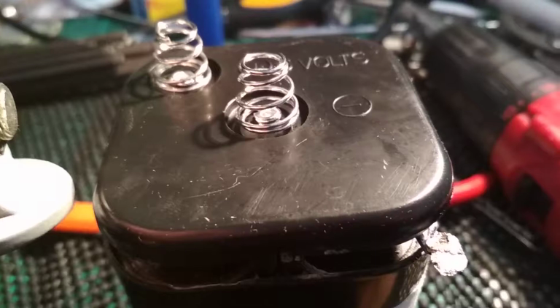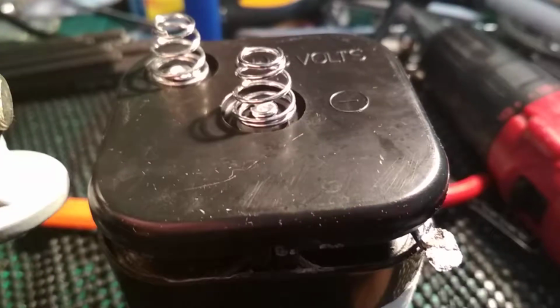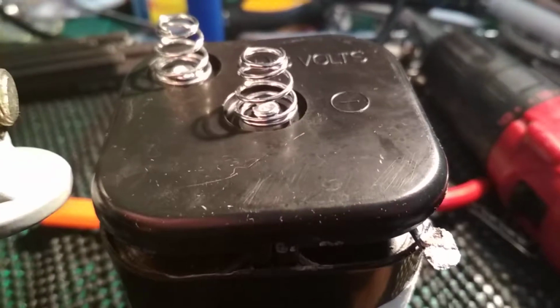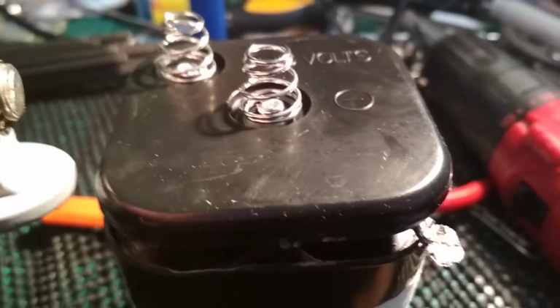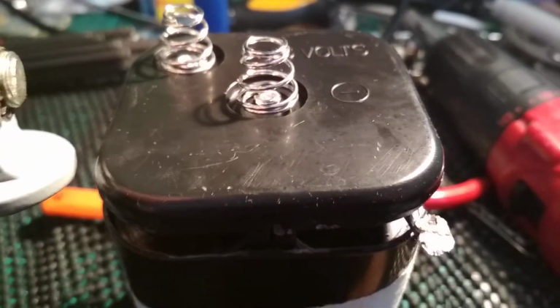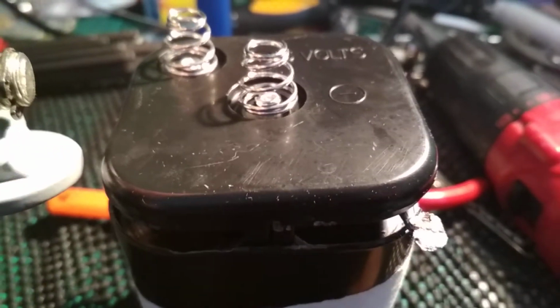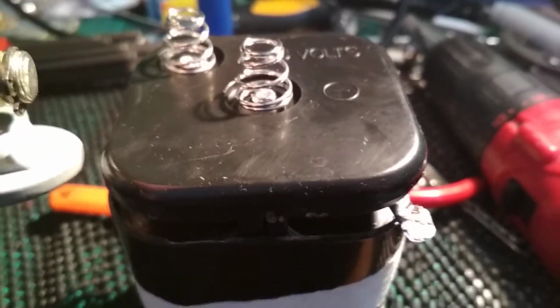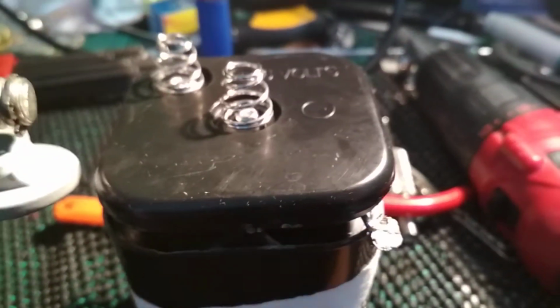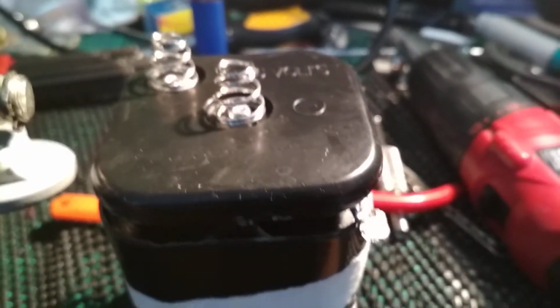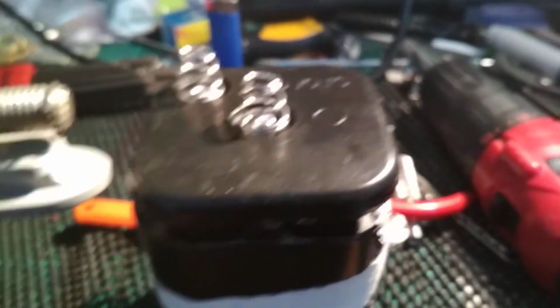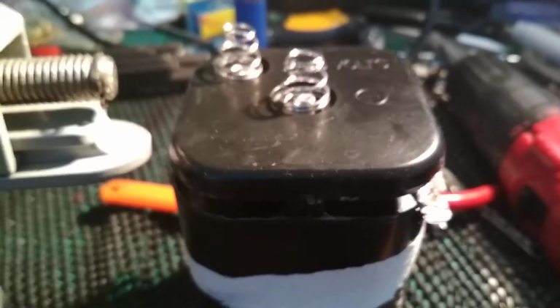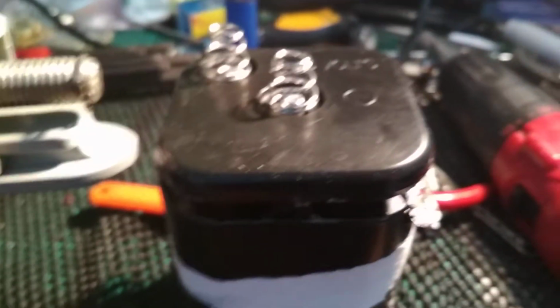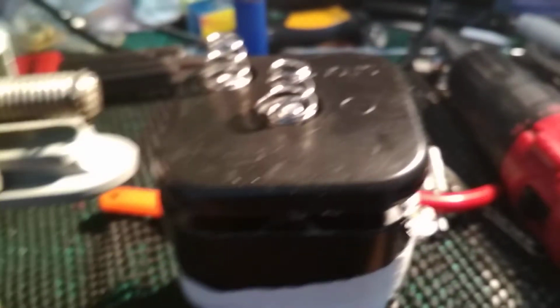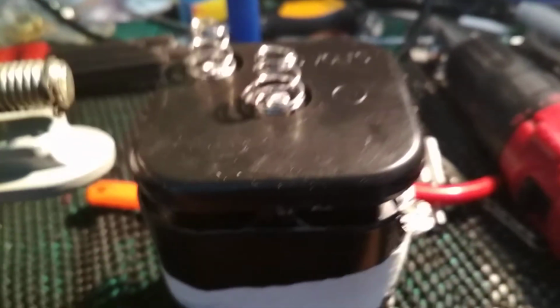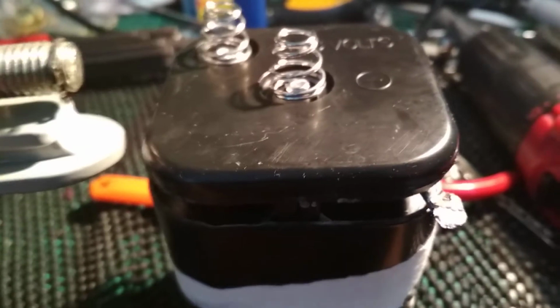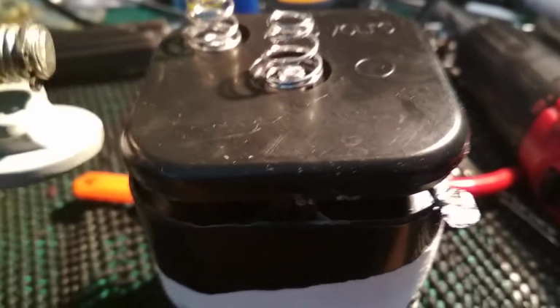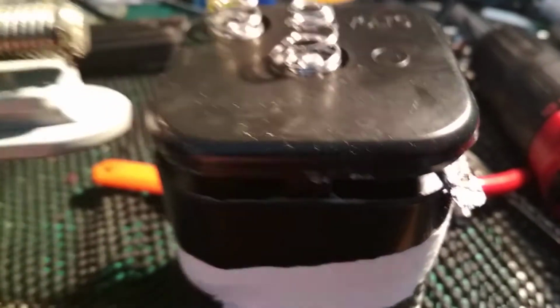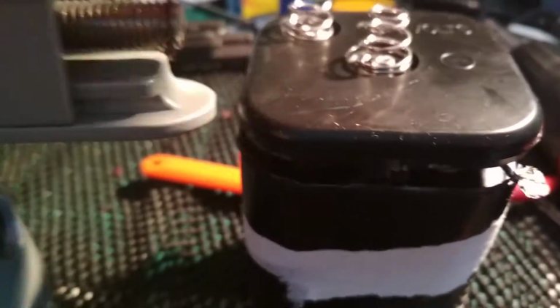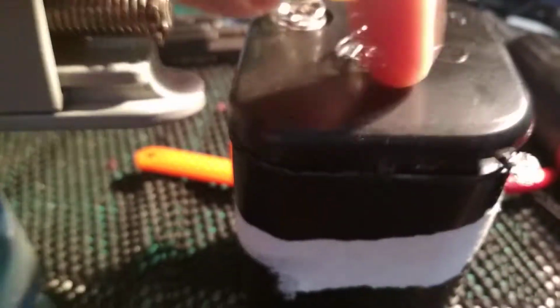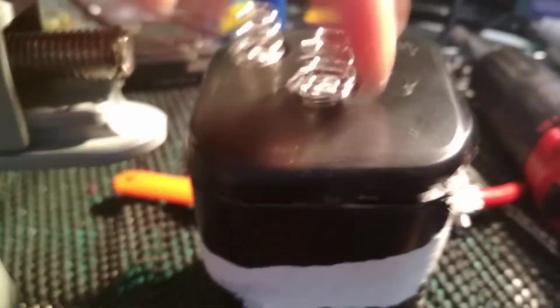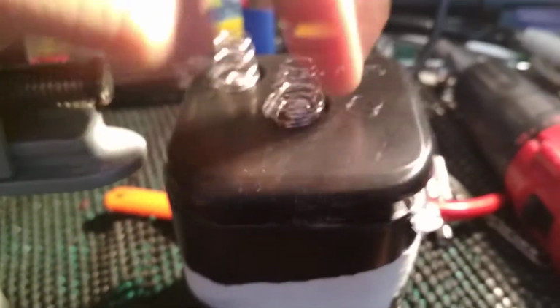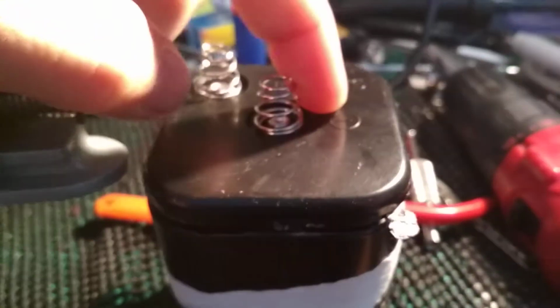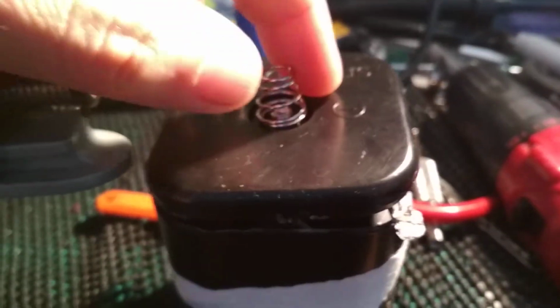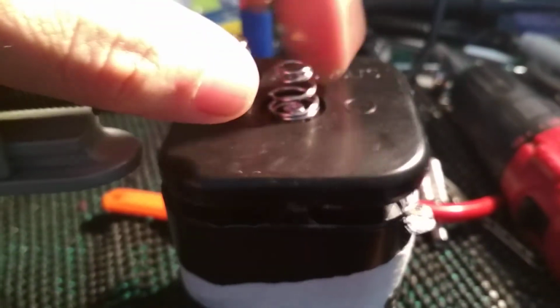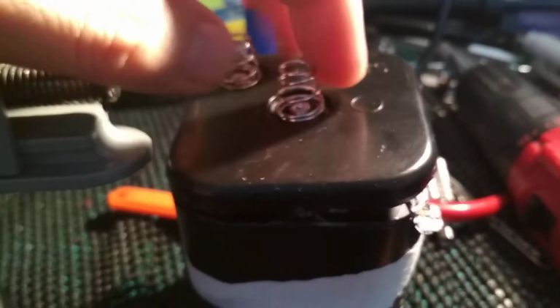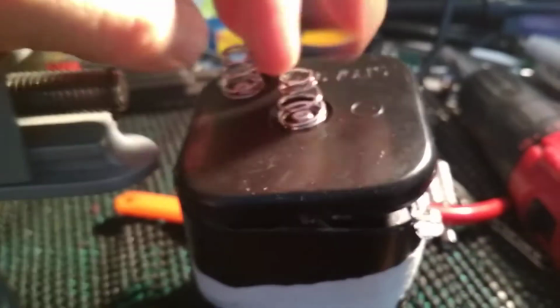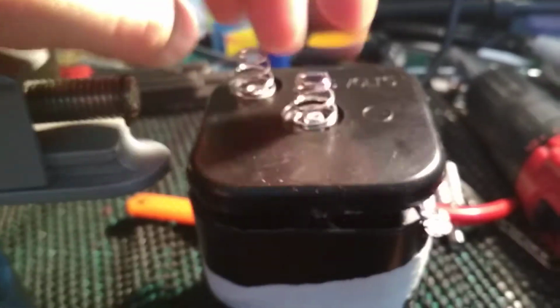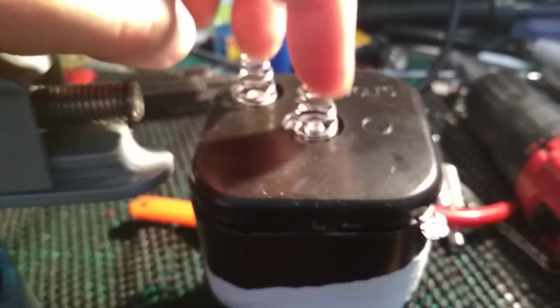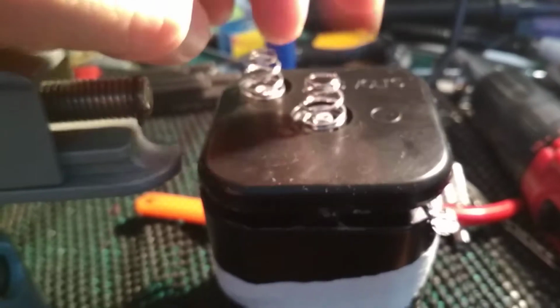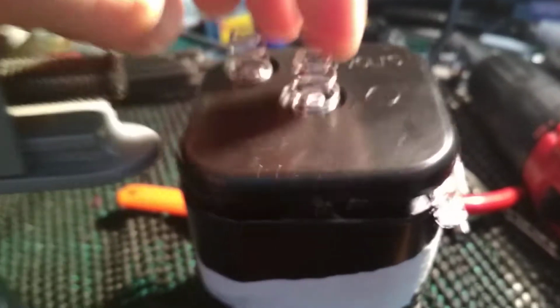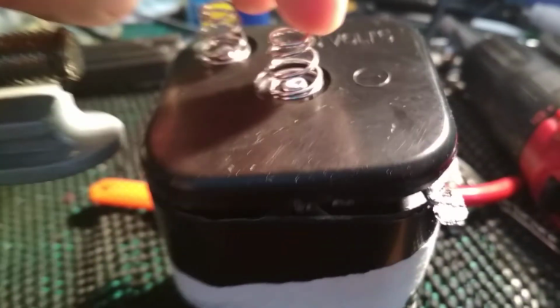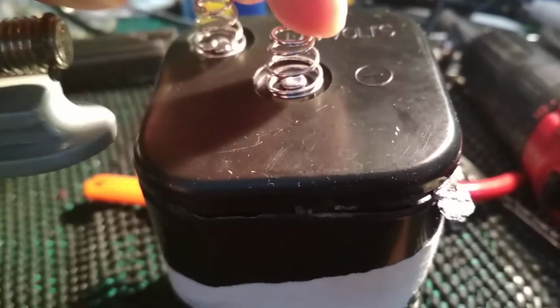Howdy folks, thought I'd just do this for fun, completely unrelated to the usual stuff I do, but got a 6 volt lantern battery here — you find these in those Ever Ready dolphin torches and things like that.